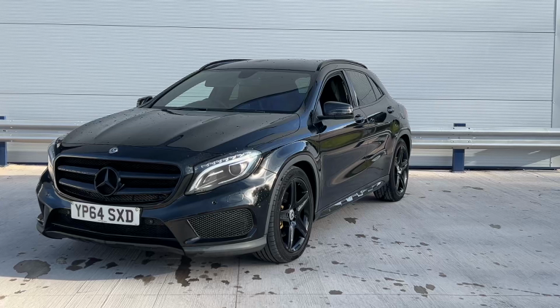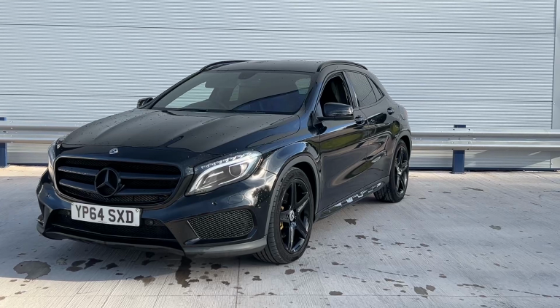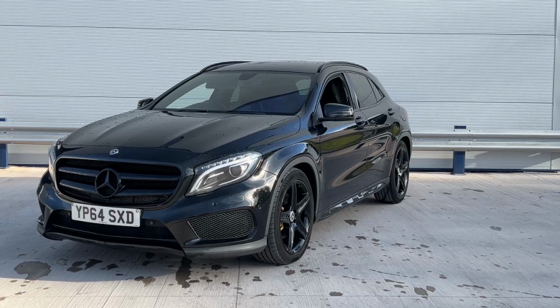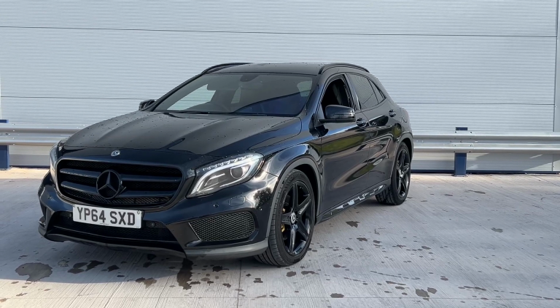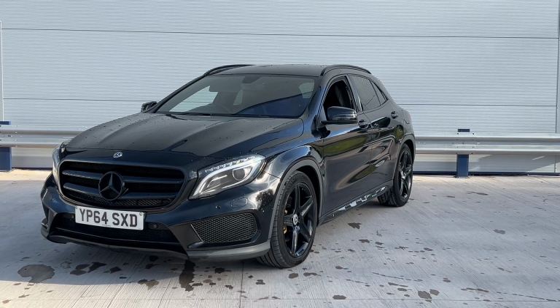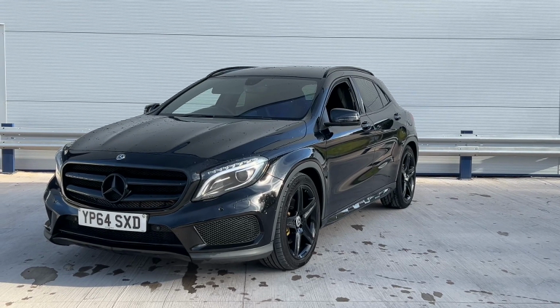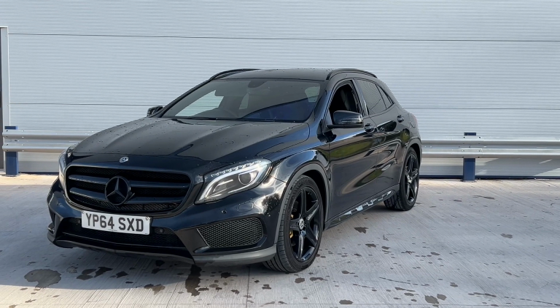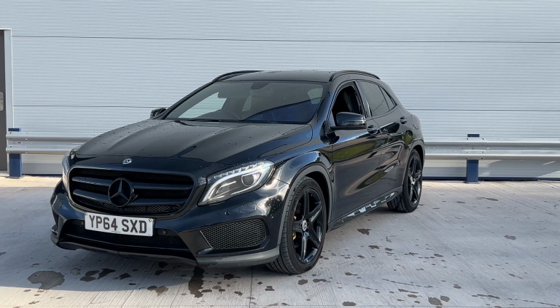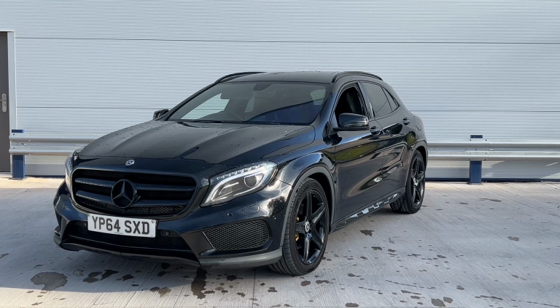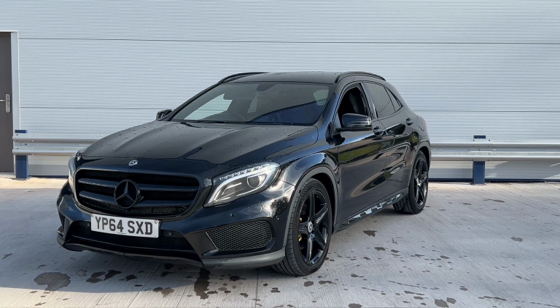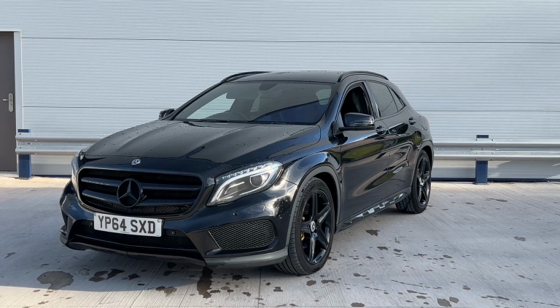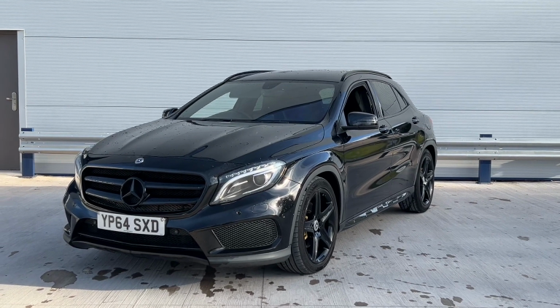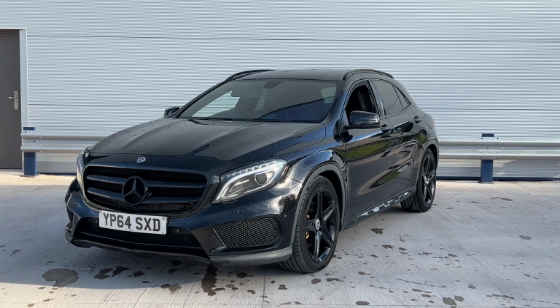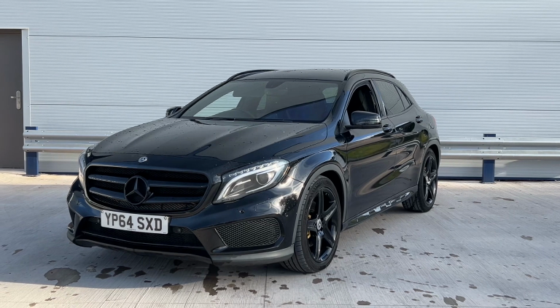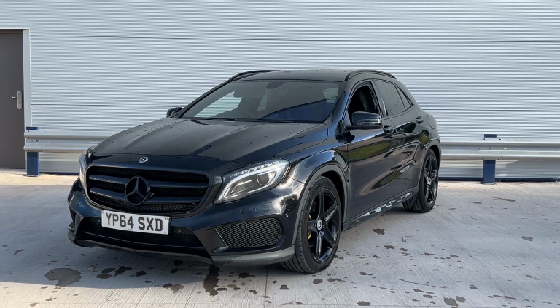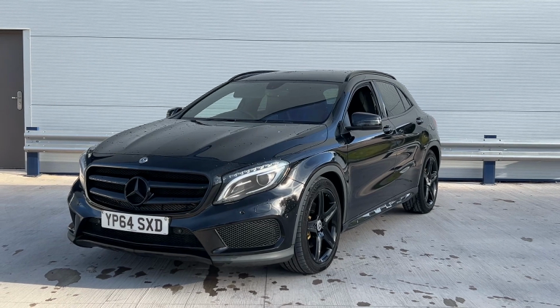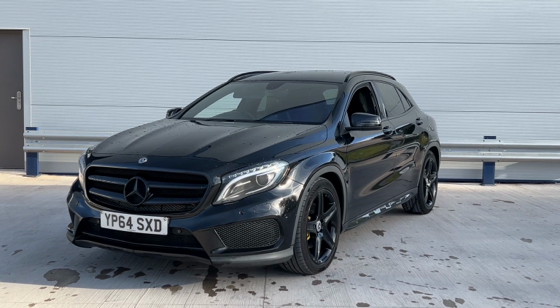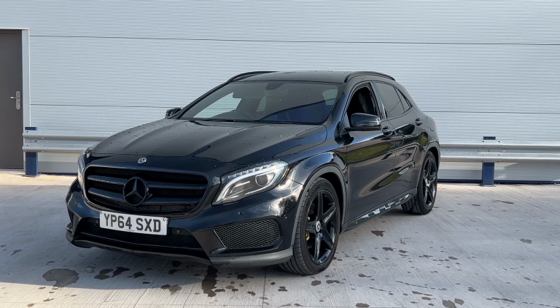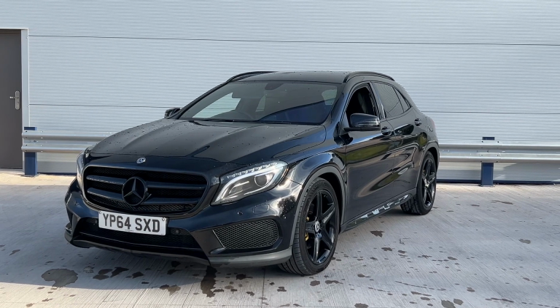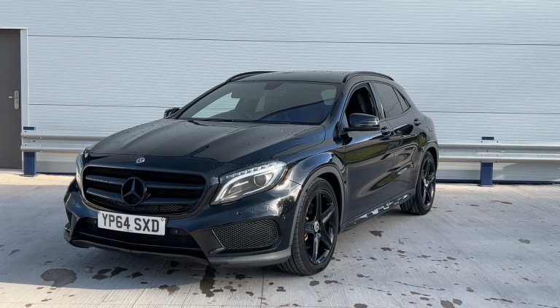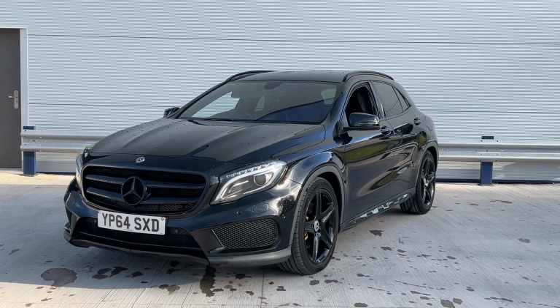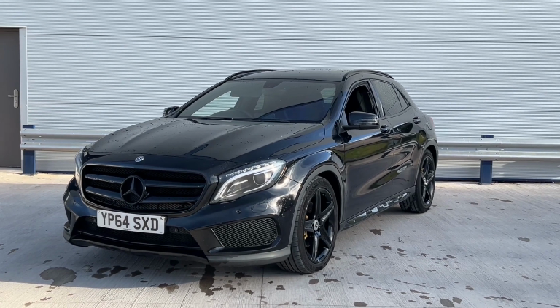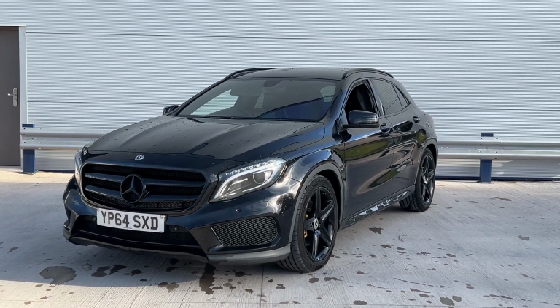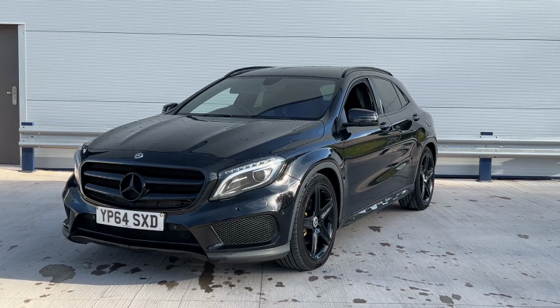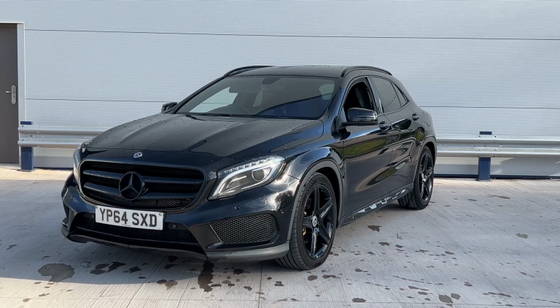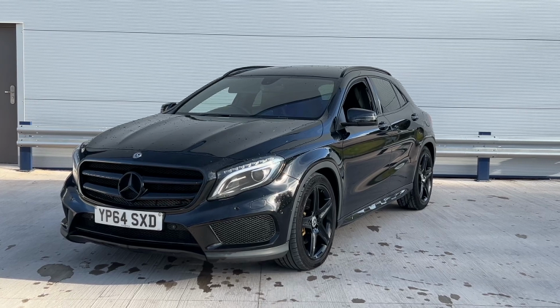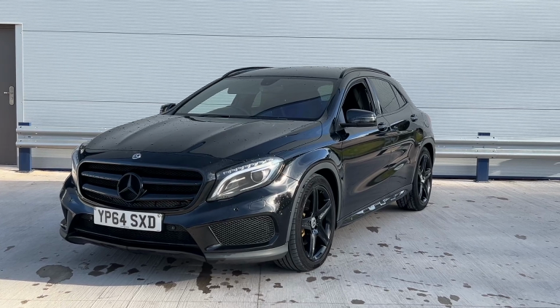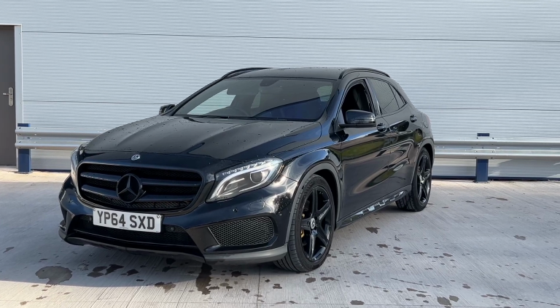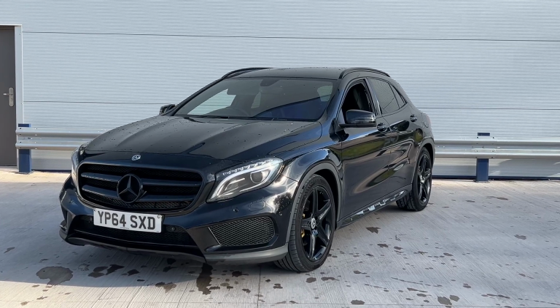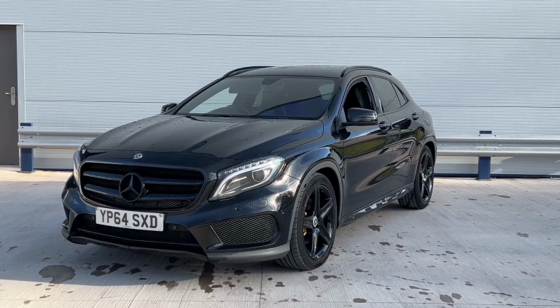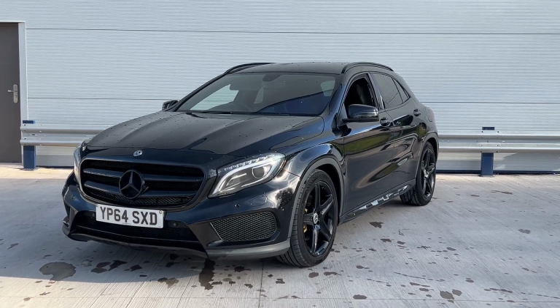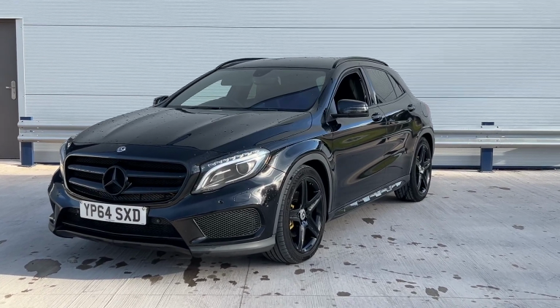Hi, welcome to Elite Vehicles Direct Limited. My name is Carl, the owner of Elite Vehicles Direct. Just showing a new arrival which is a 64-plate Mercedes GLA — this is a 2.1 auto, the 220.